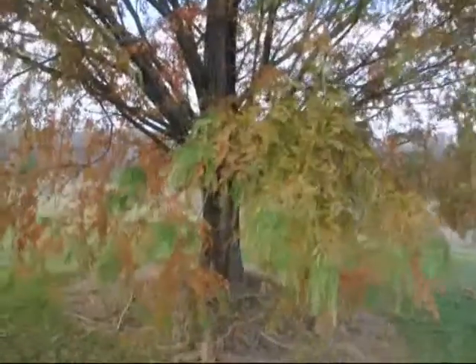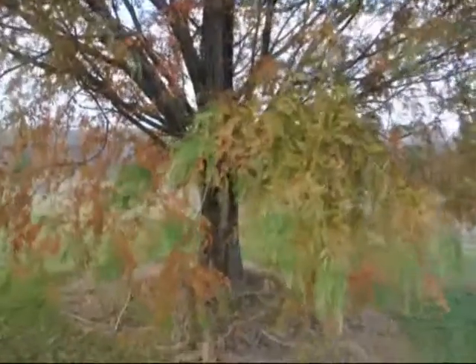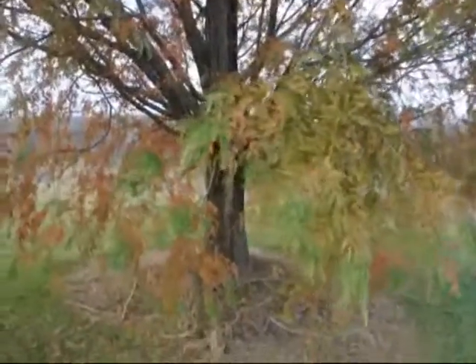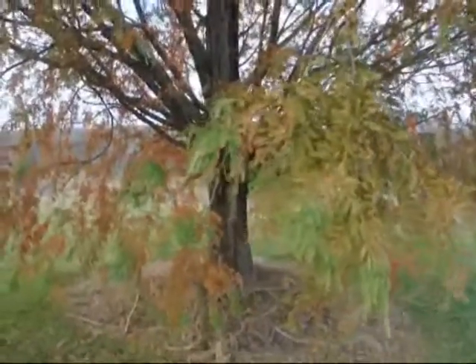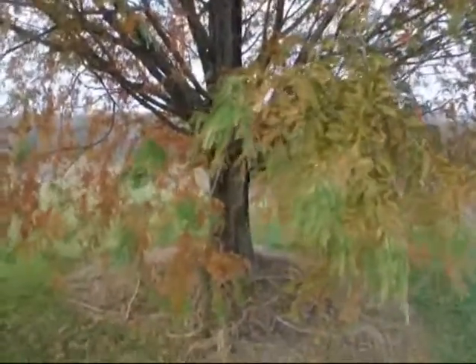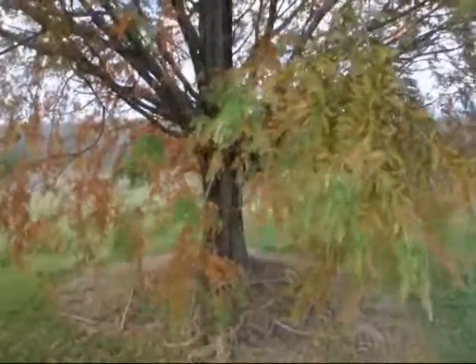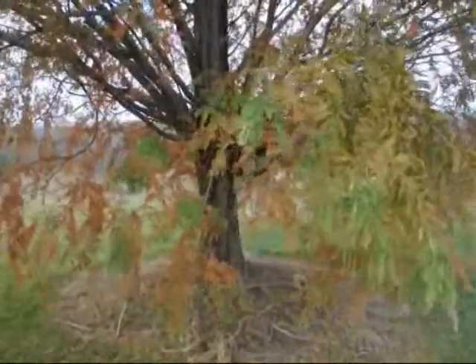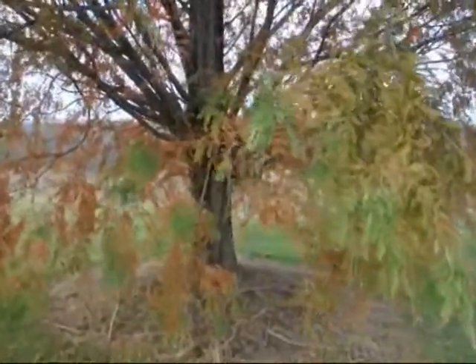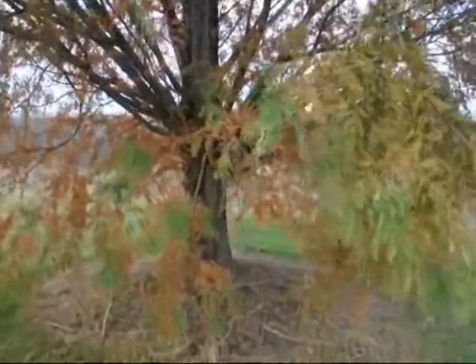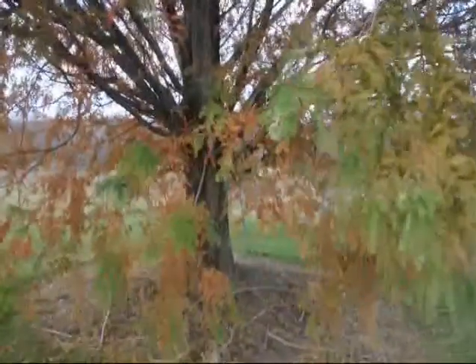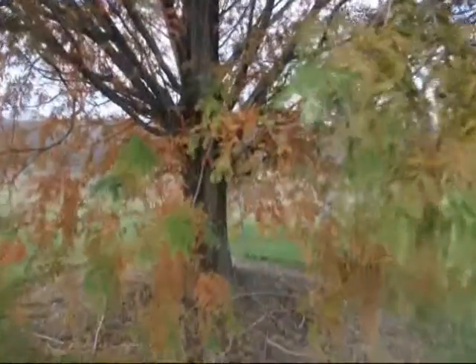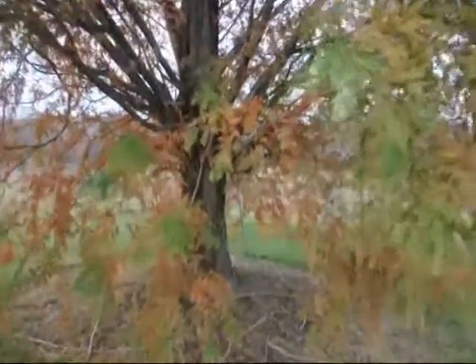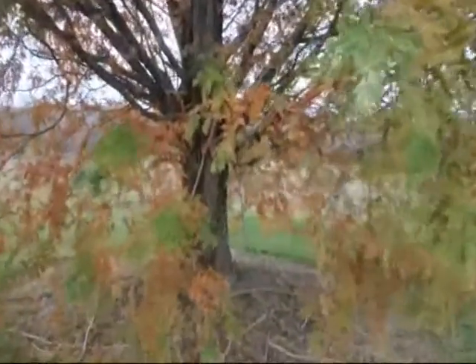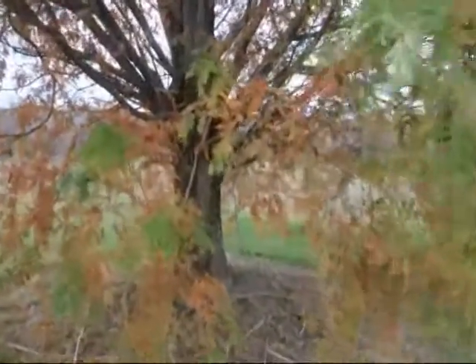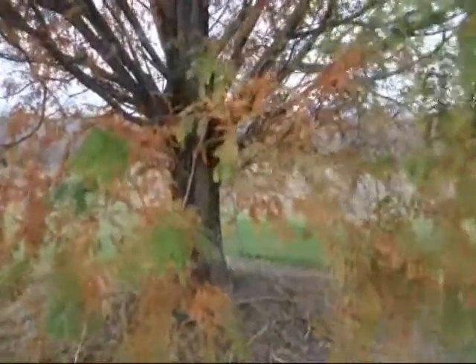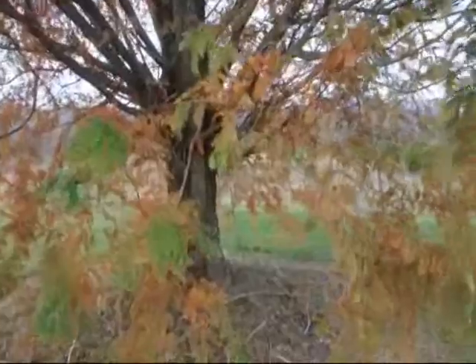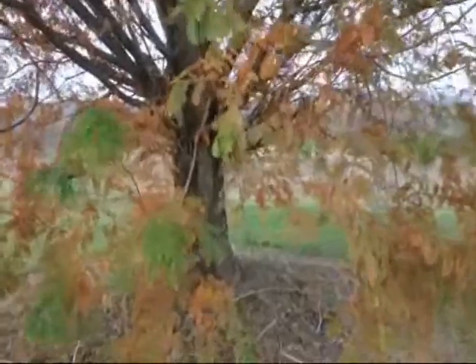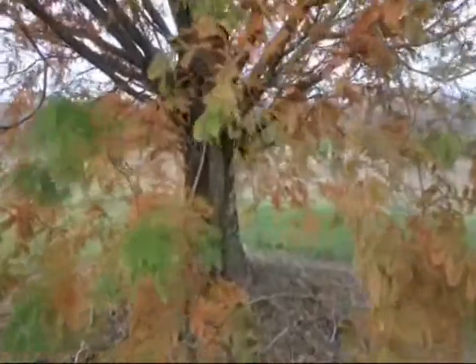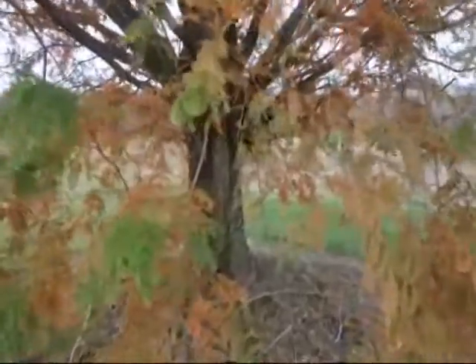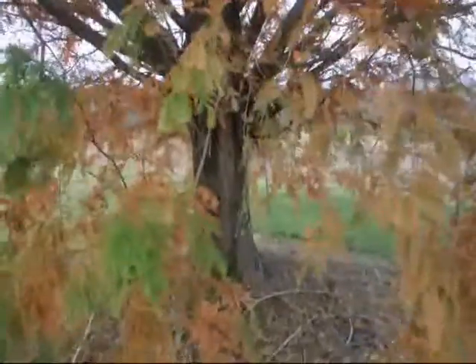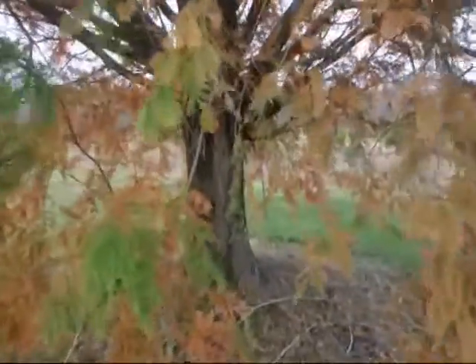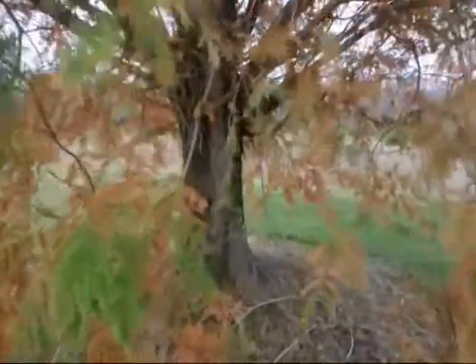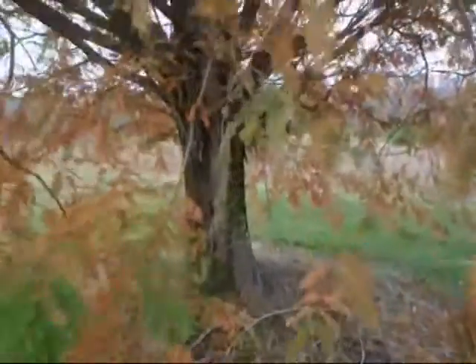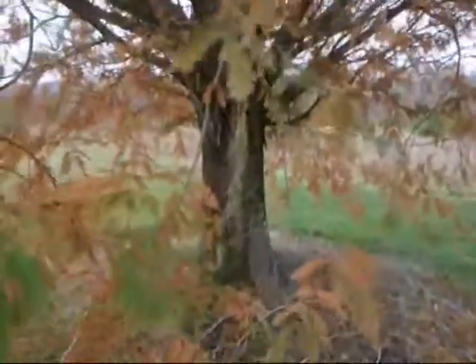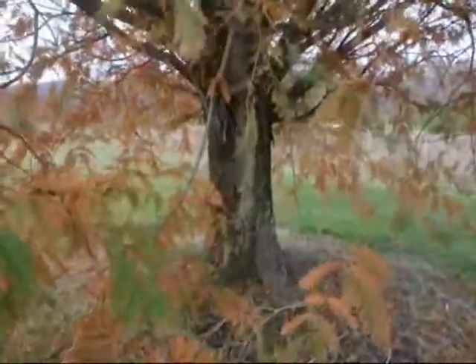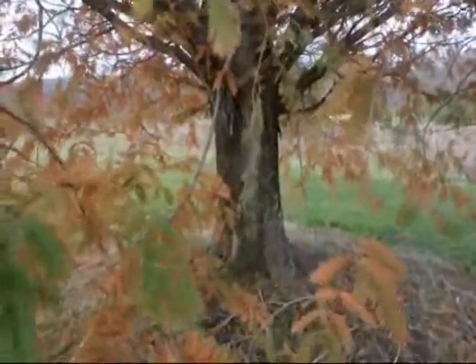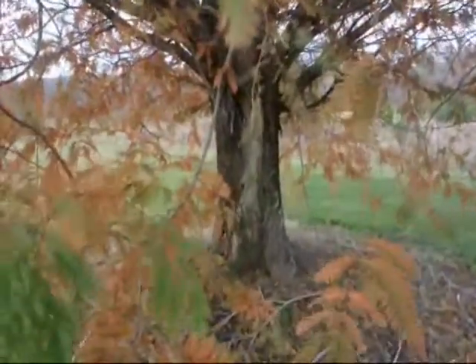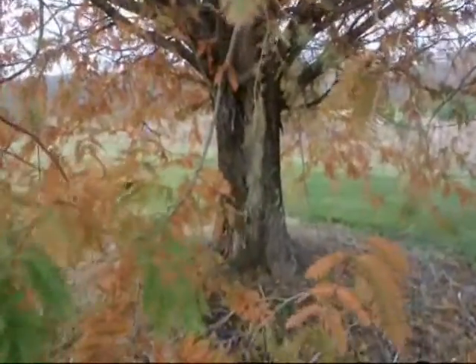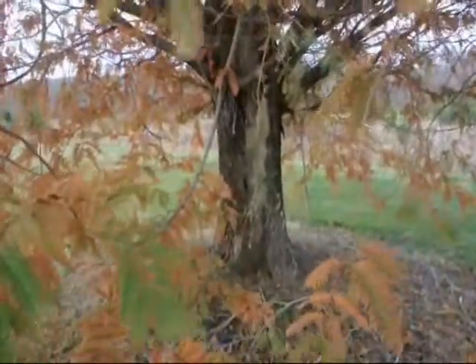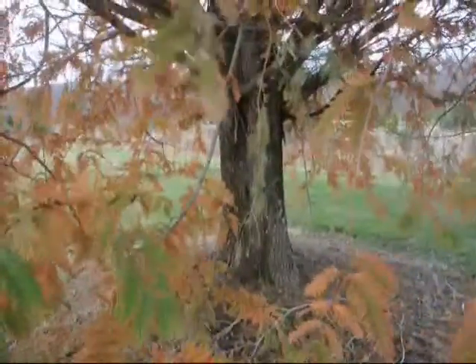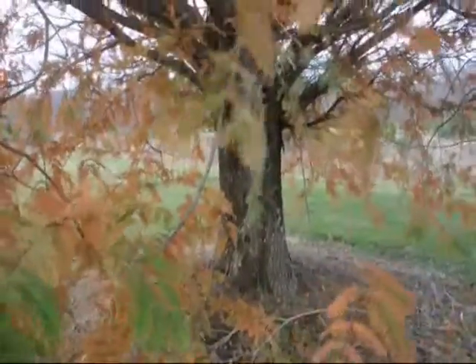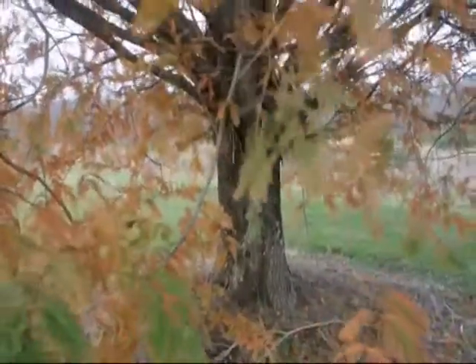This is the fall coloration of the dawn redwood. The needles will fall off. However, it'll be easy to rake up because they're all very fine needles.